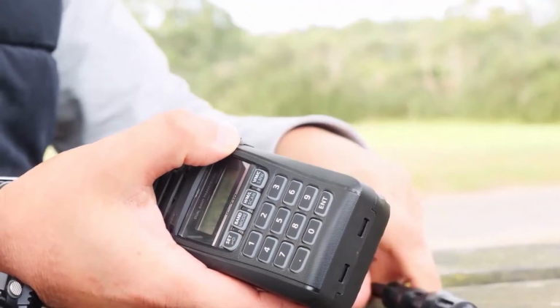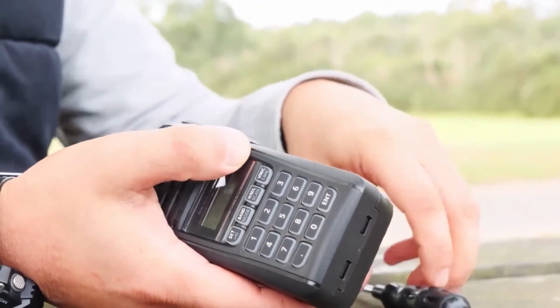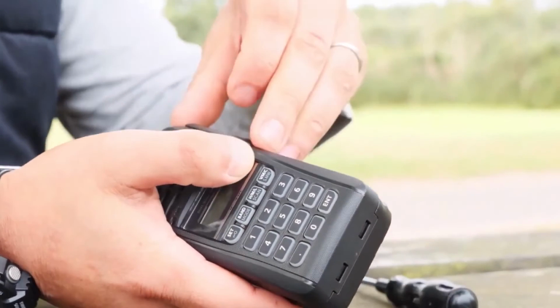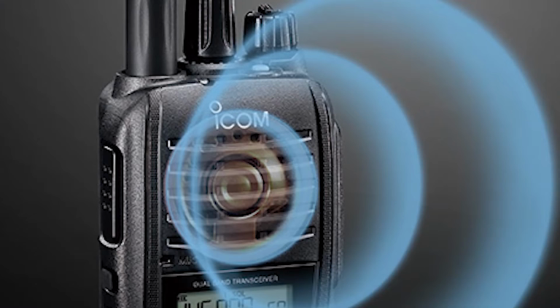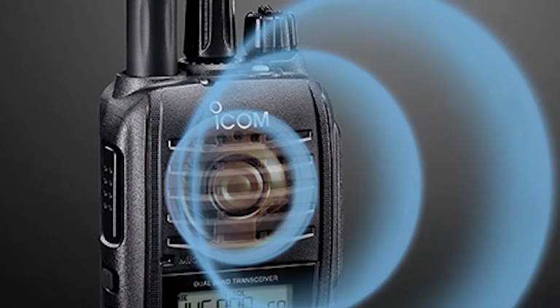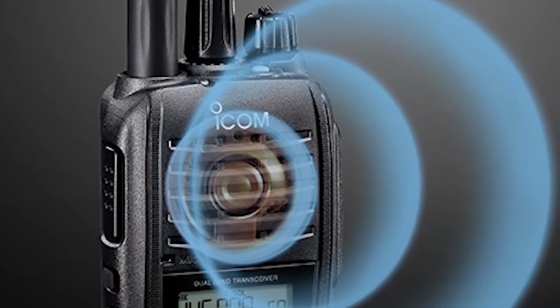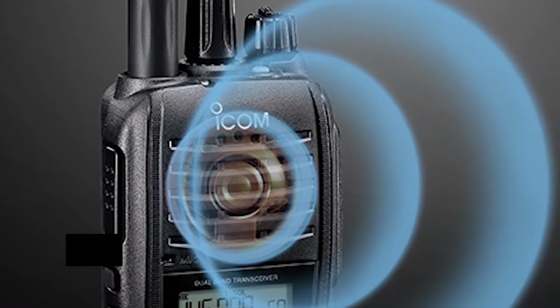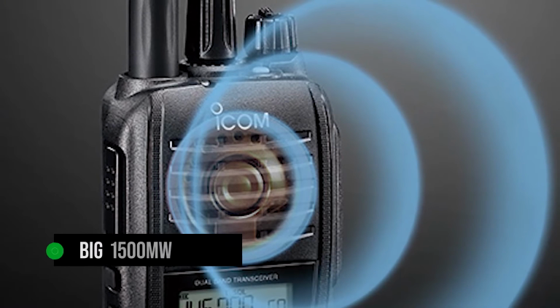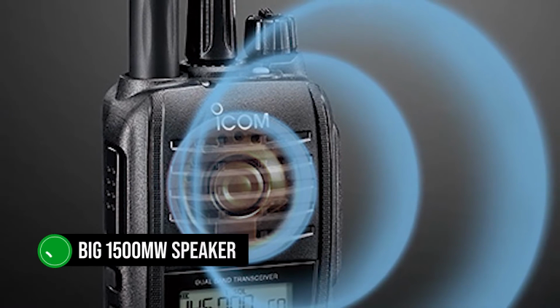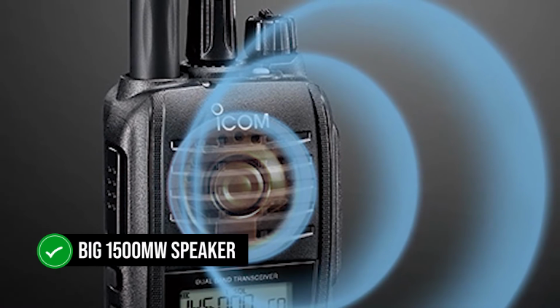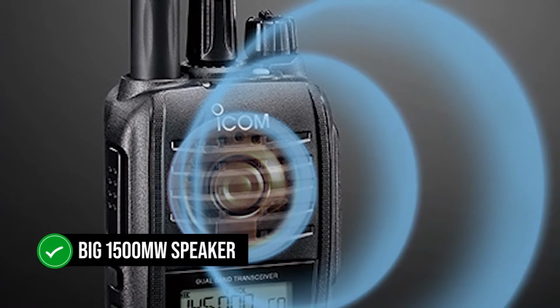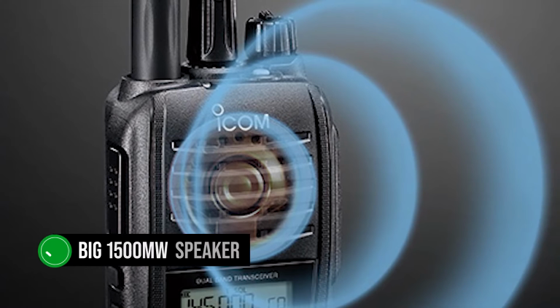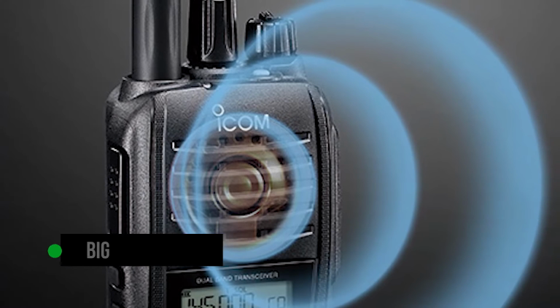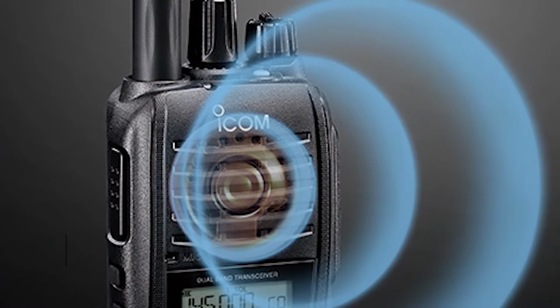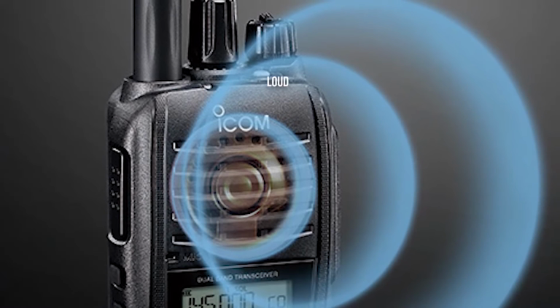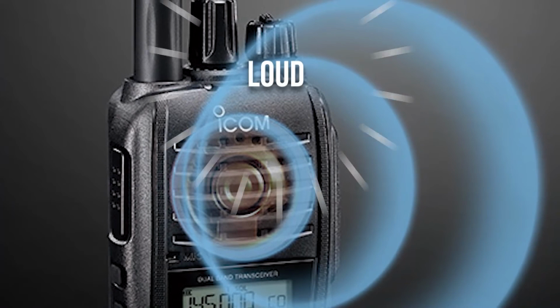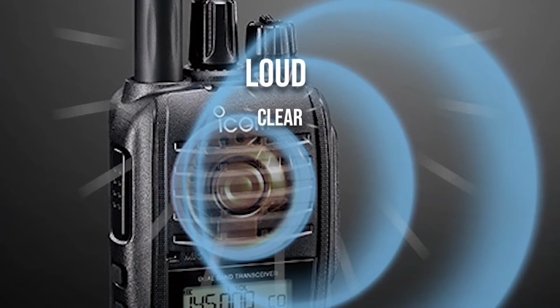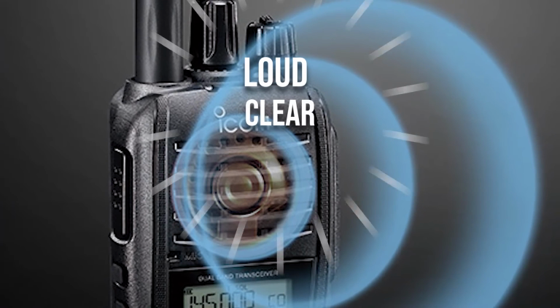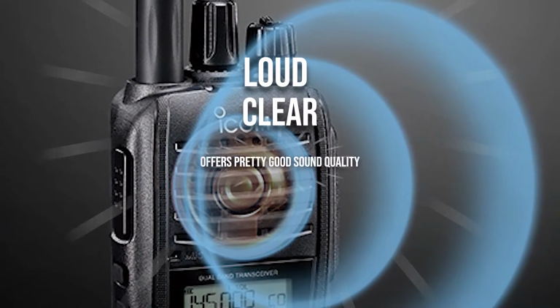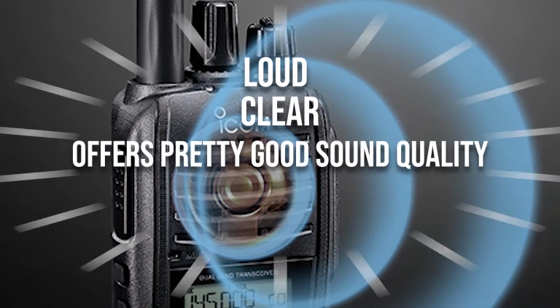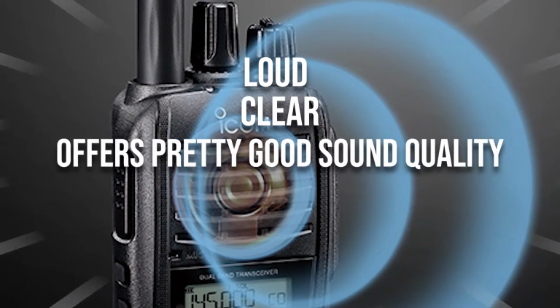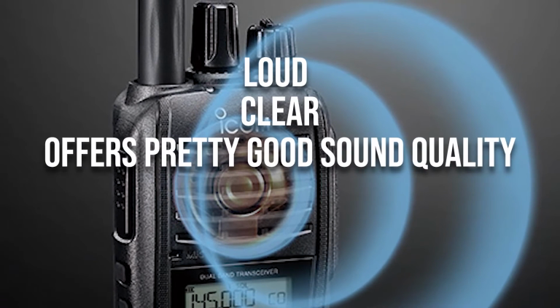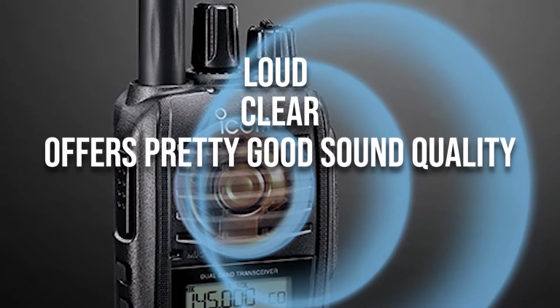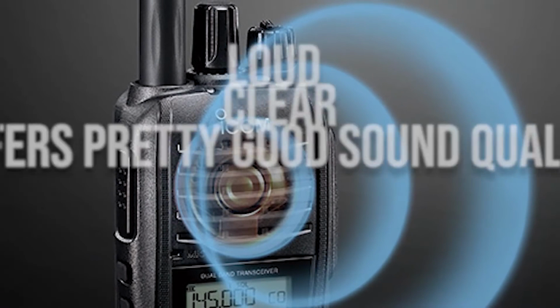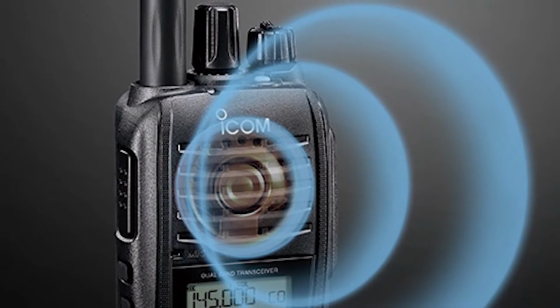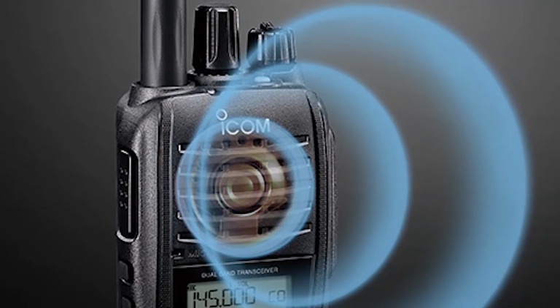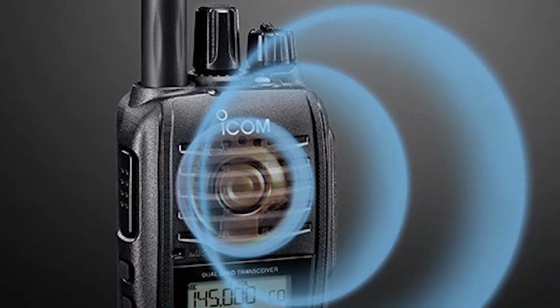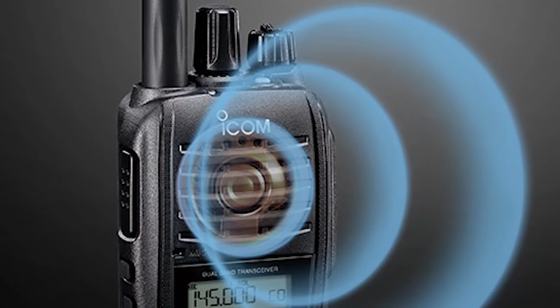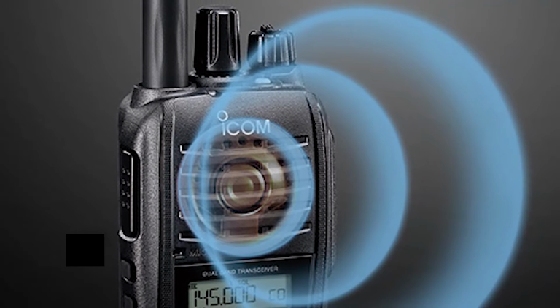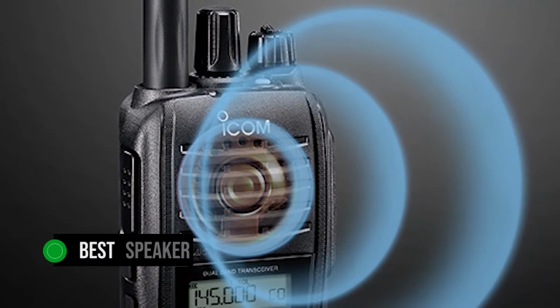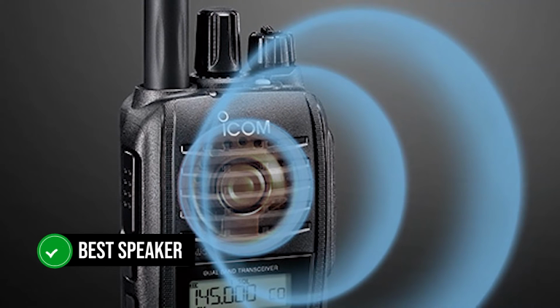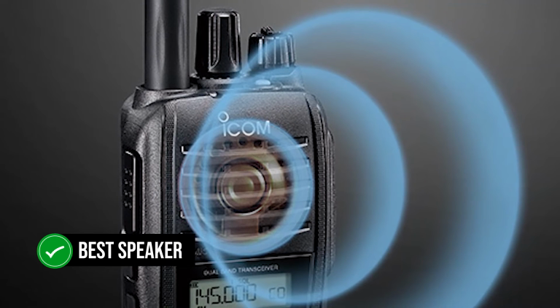But there is redemption in the speaker. The big 1500mW speaker on the radio is loud, clear, and offers pretty good sound quality. This might indeed be the best speaker in this category.